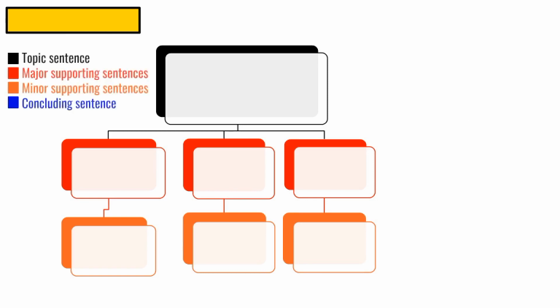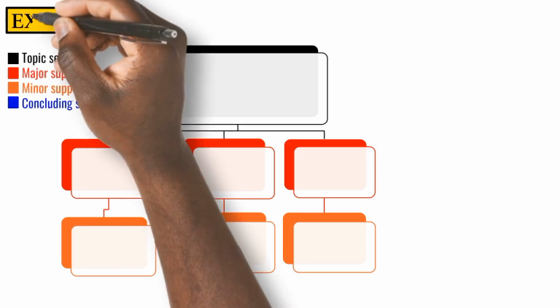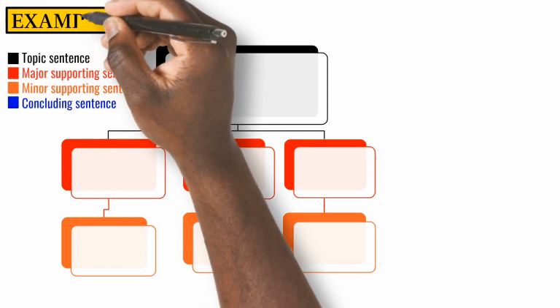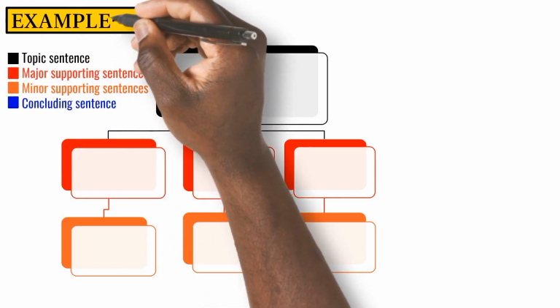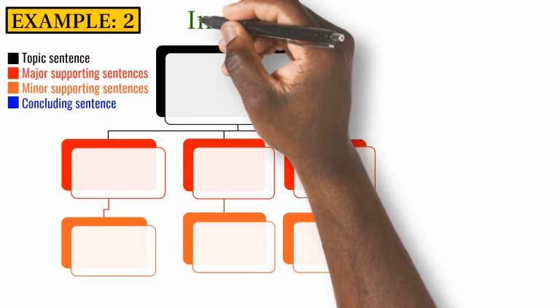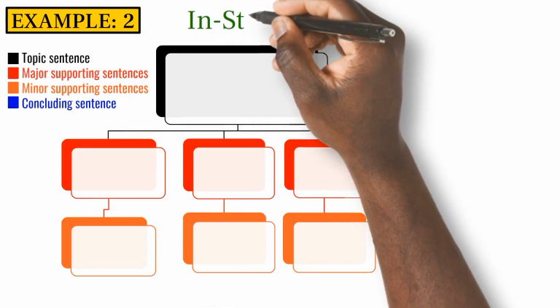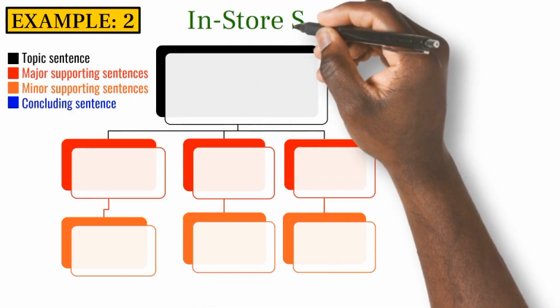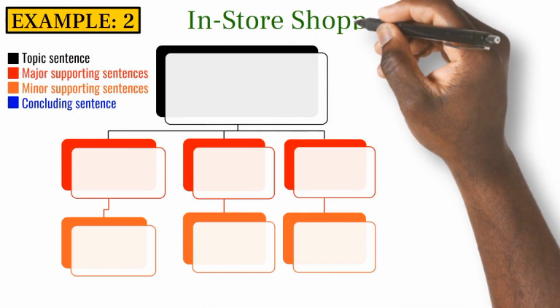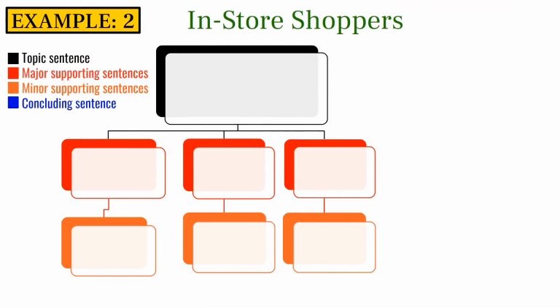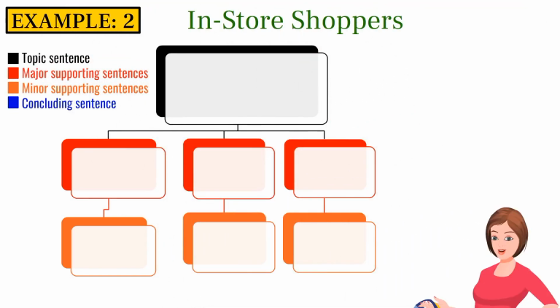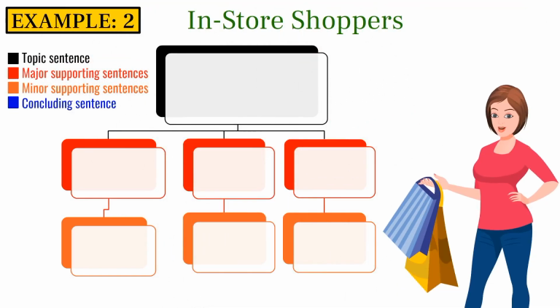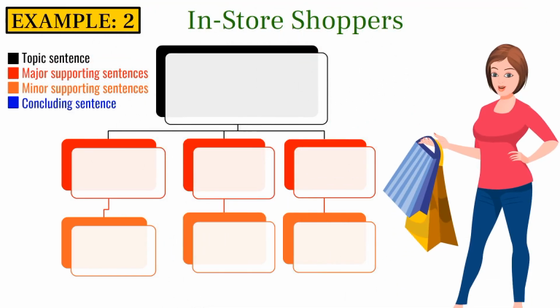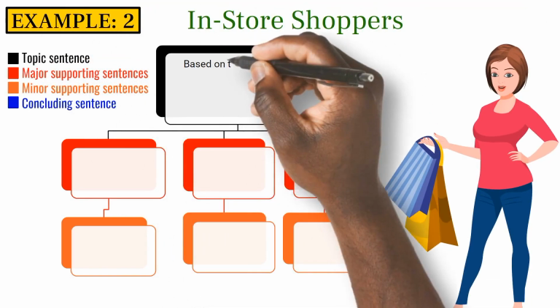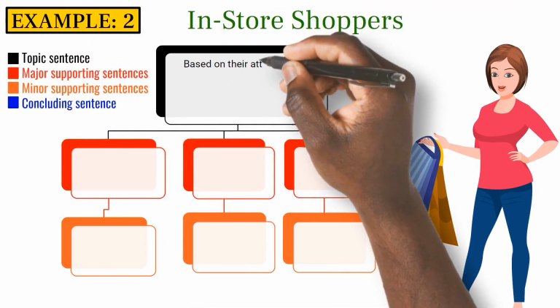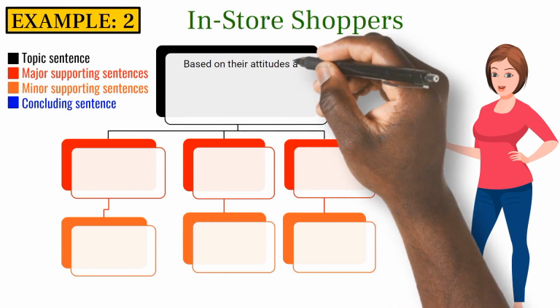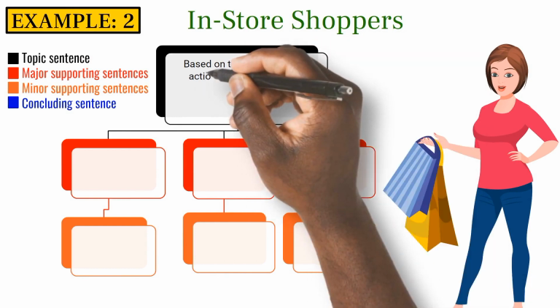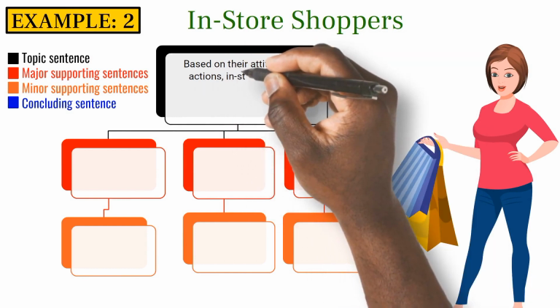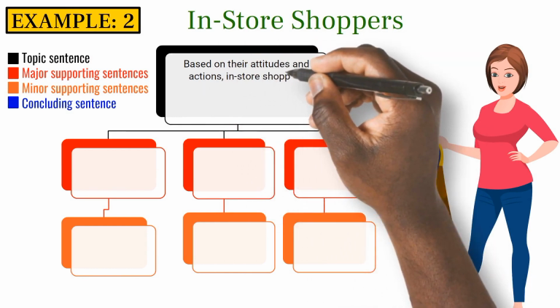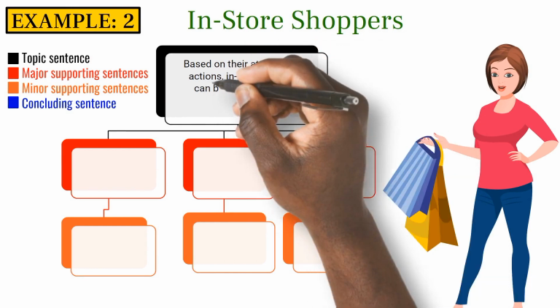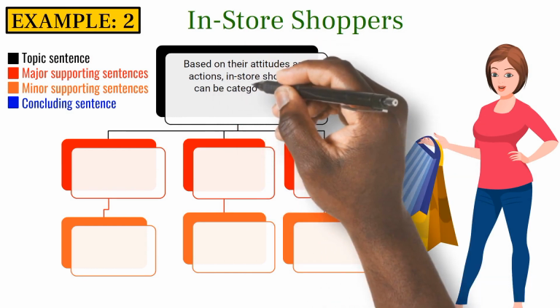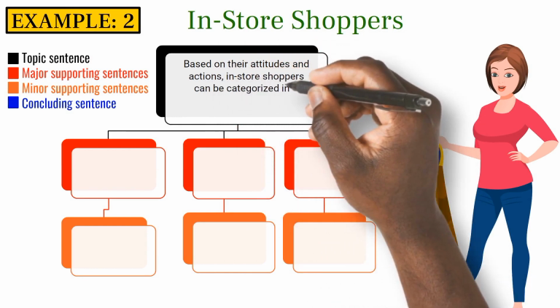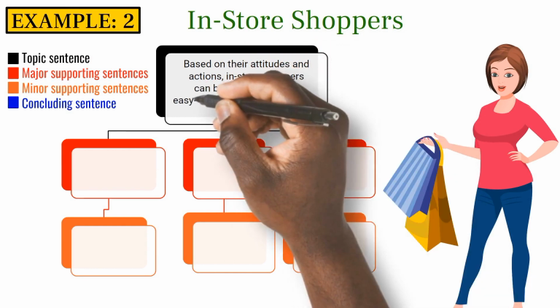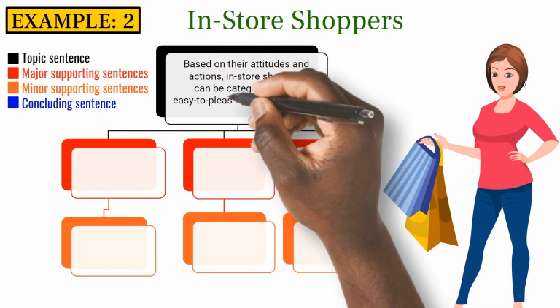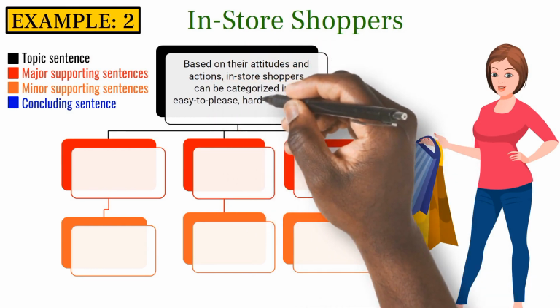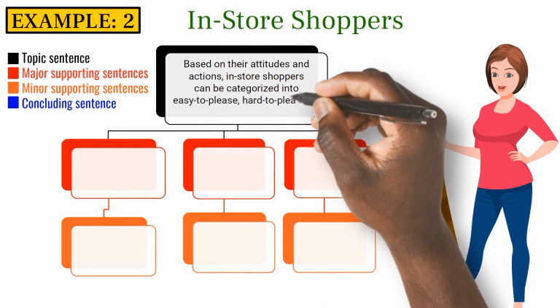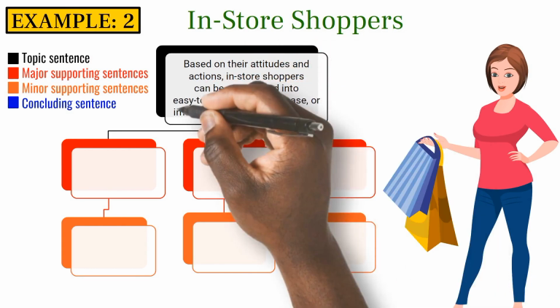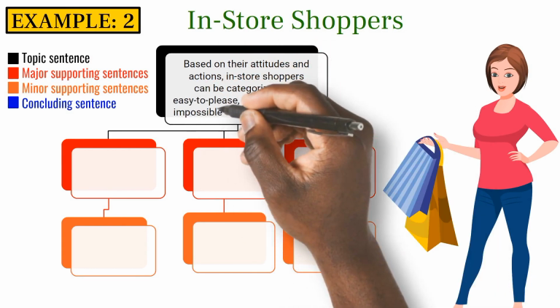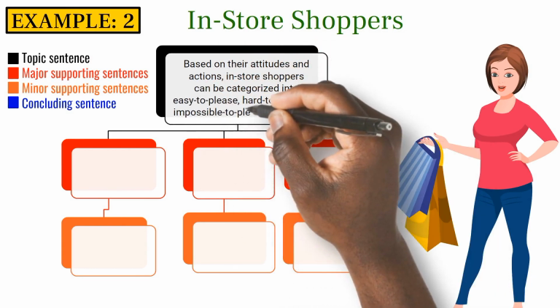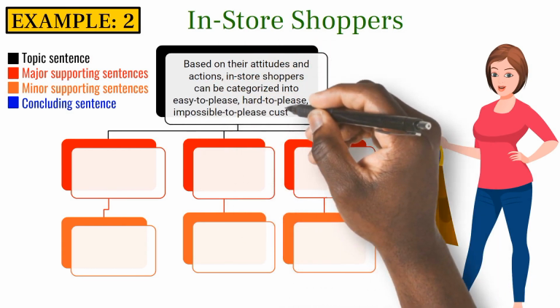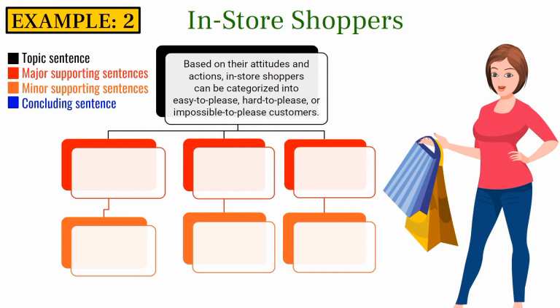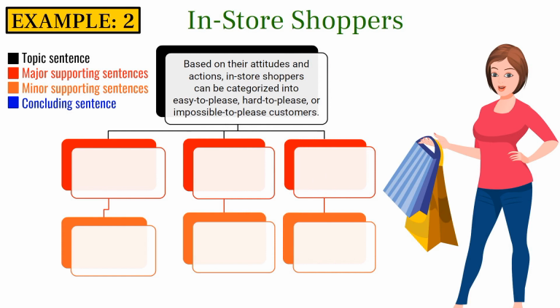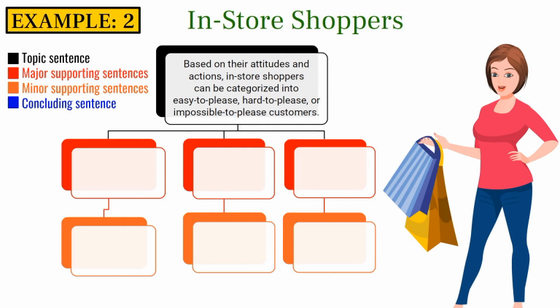Example 2: In-store shoppers. Based on their attitudes and actions, in-store shoppers can be categorized into easy-to-please, hard-to-please, or impossible-to-please customers.